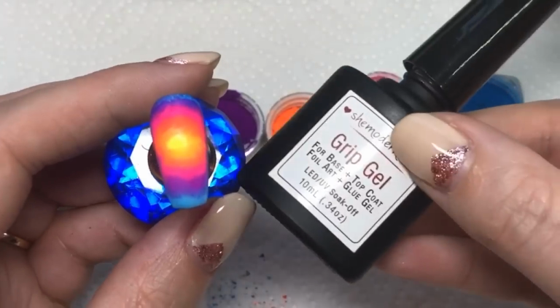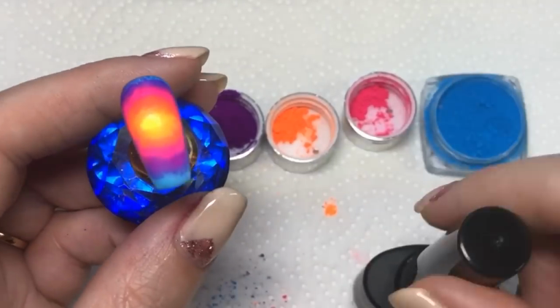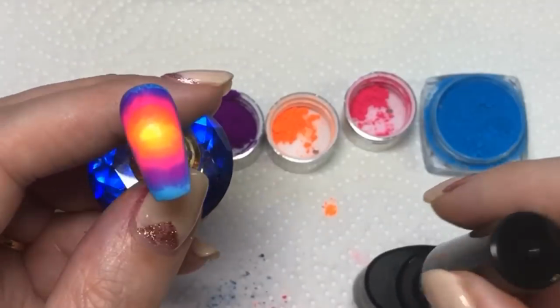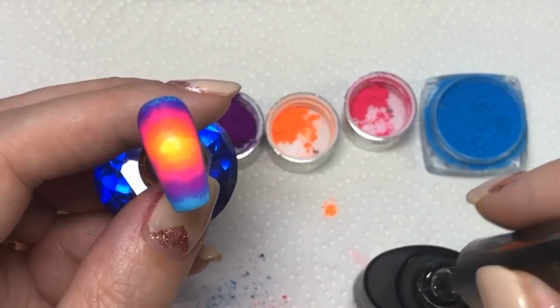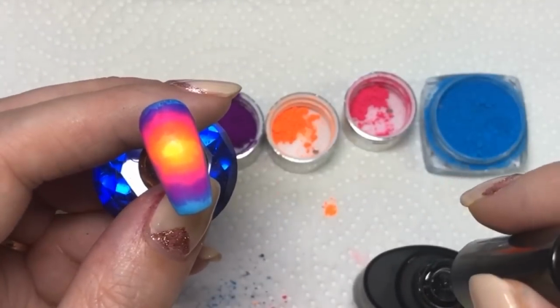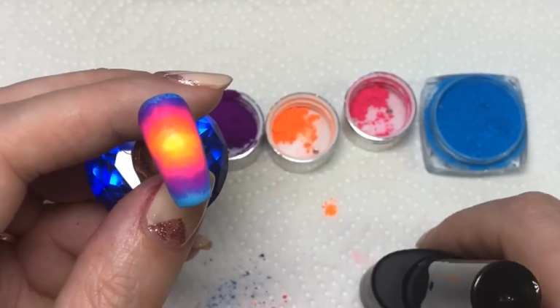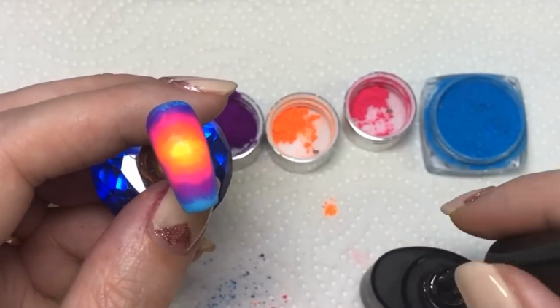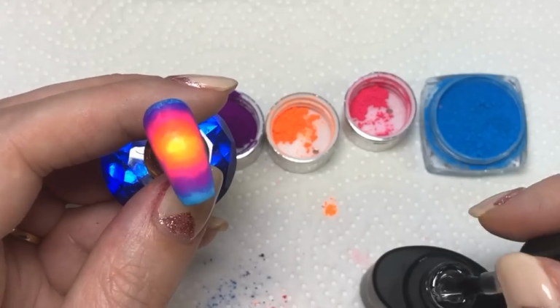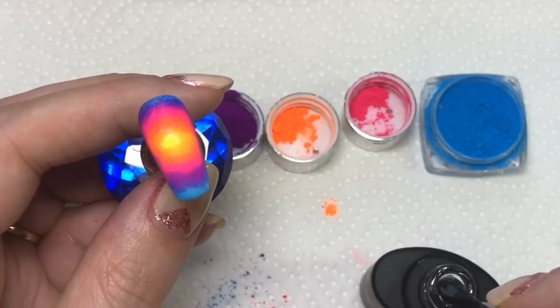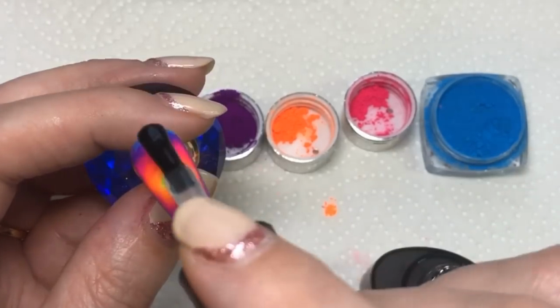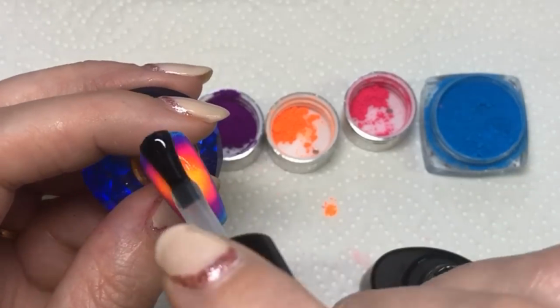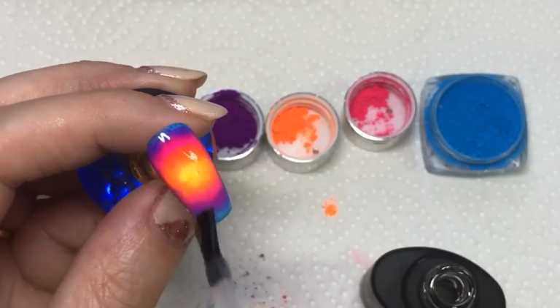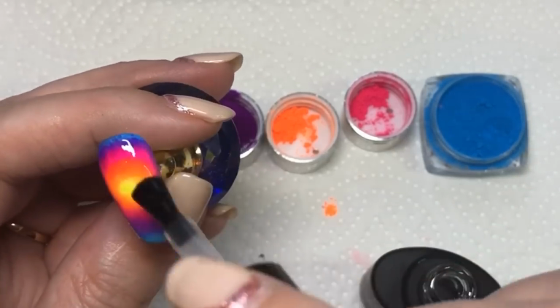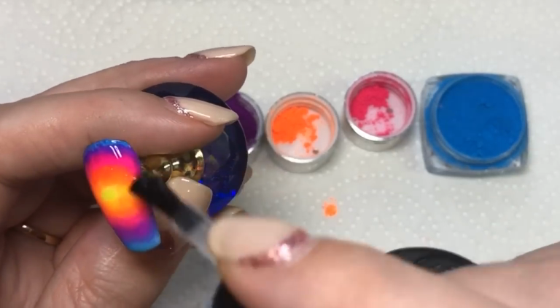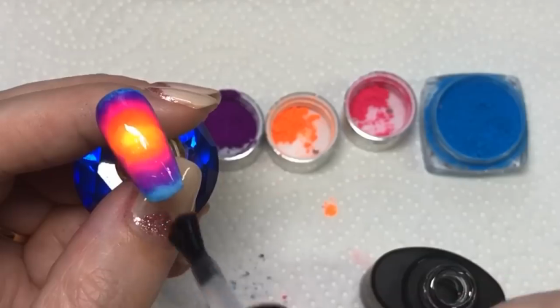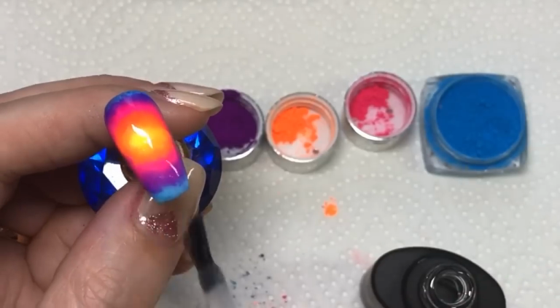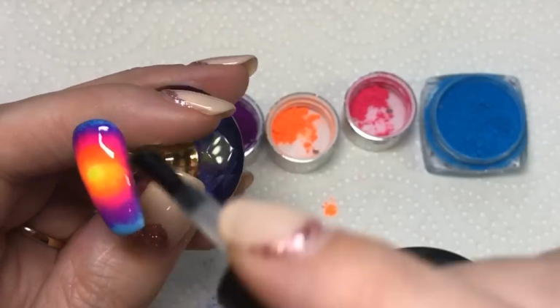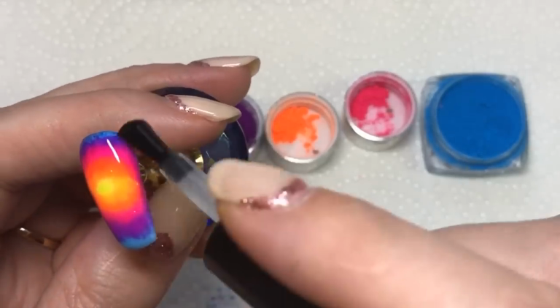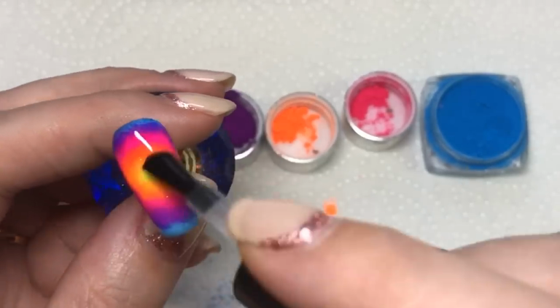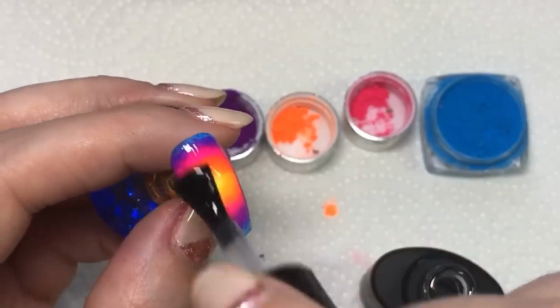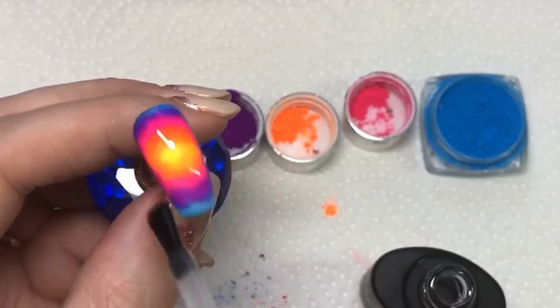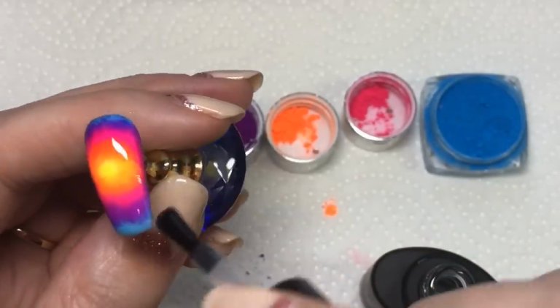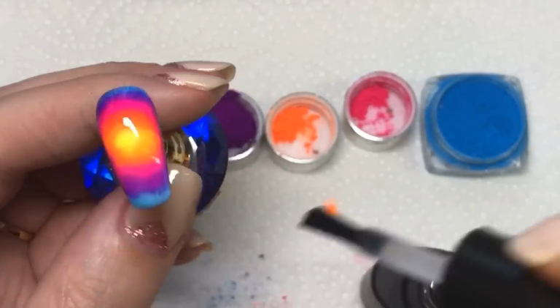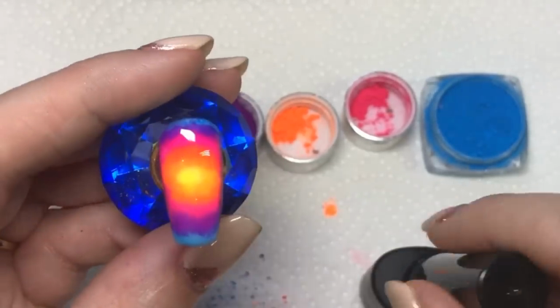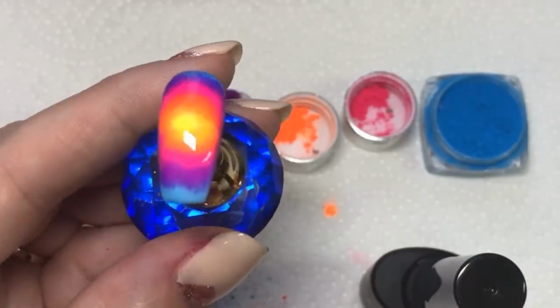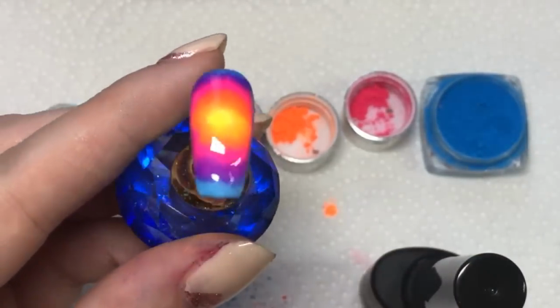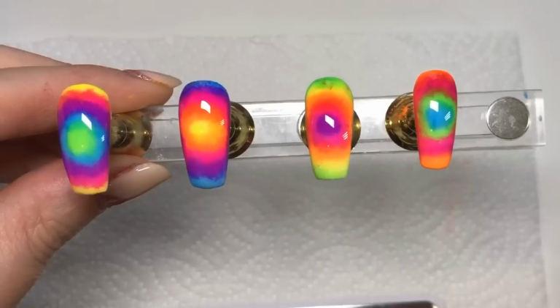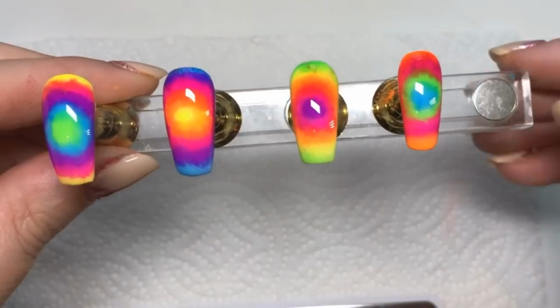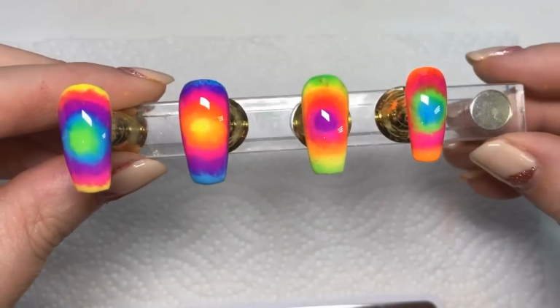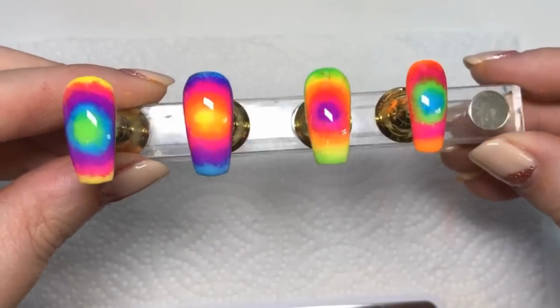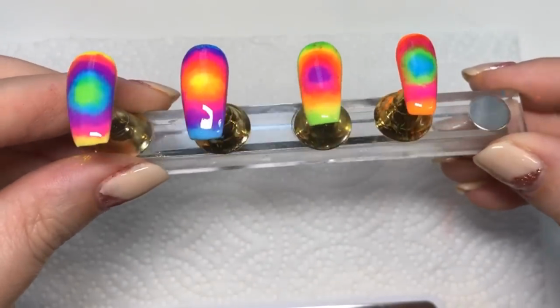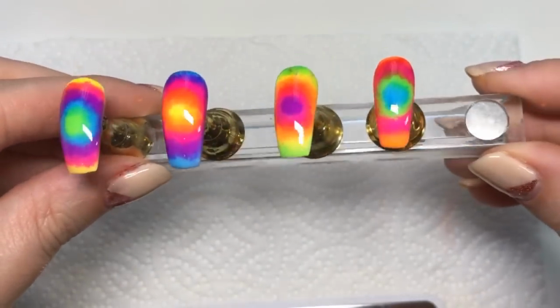Now that that's all done, I'm going in with this She Modern foil arts — I'm using it as a bit of a top coat just because it was there. You can just use a normal gel top coat.